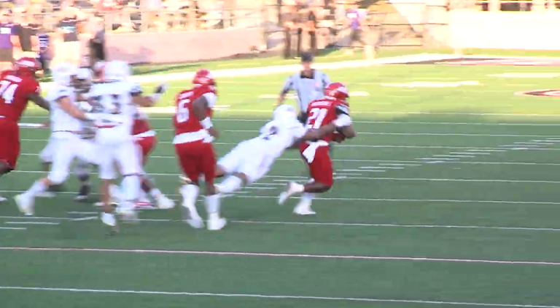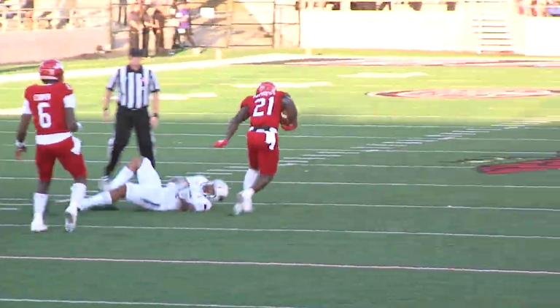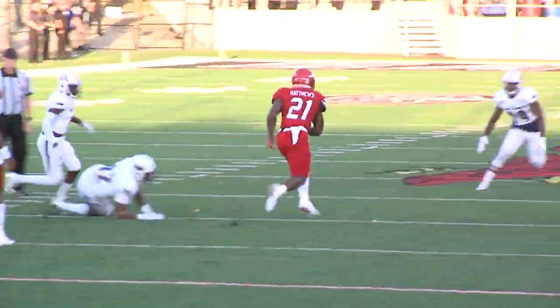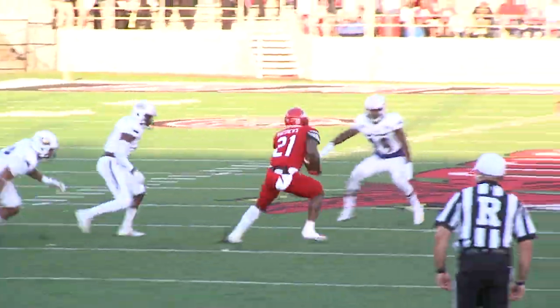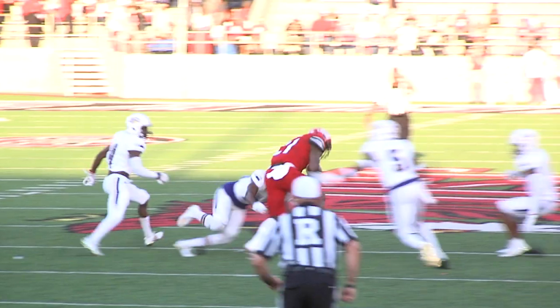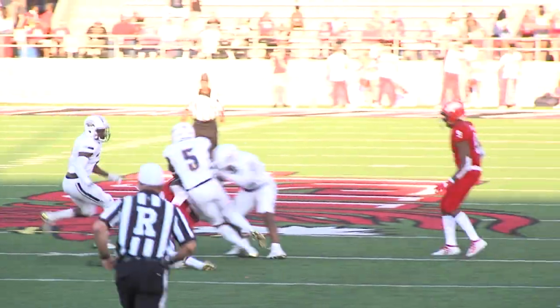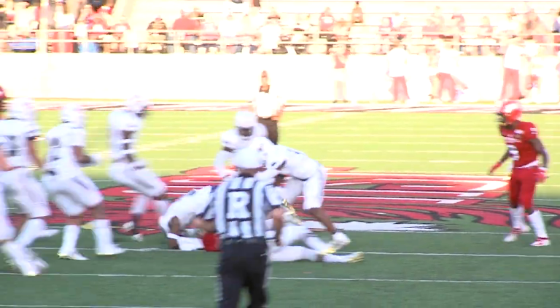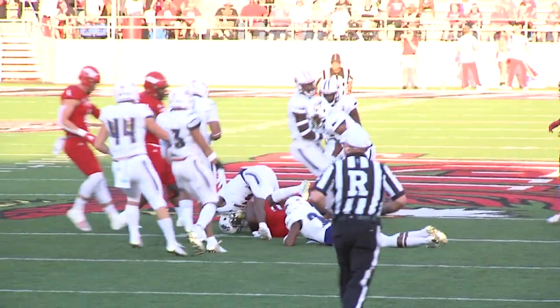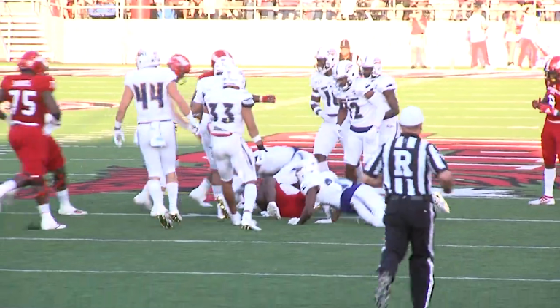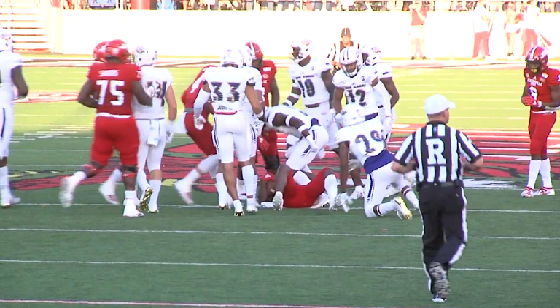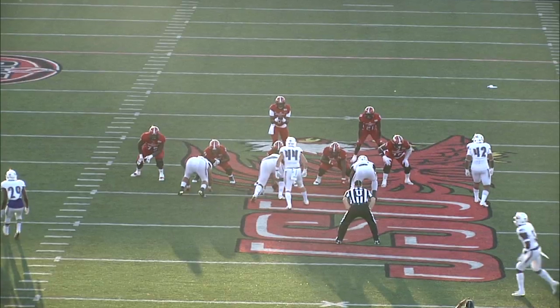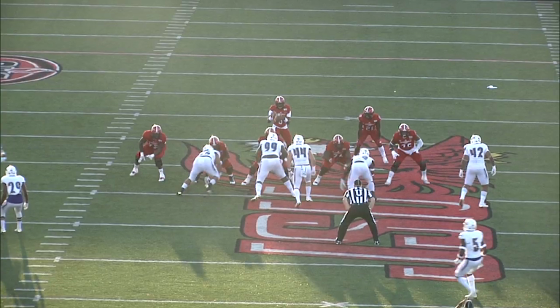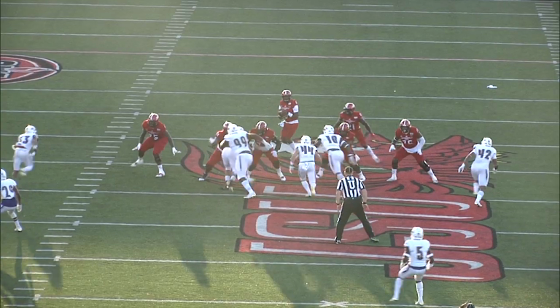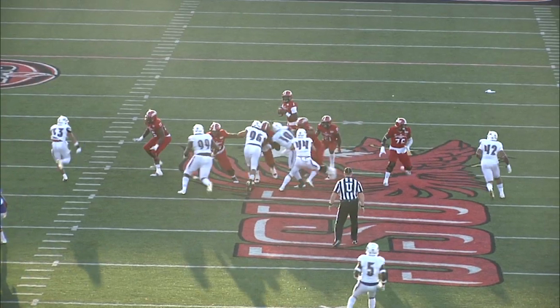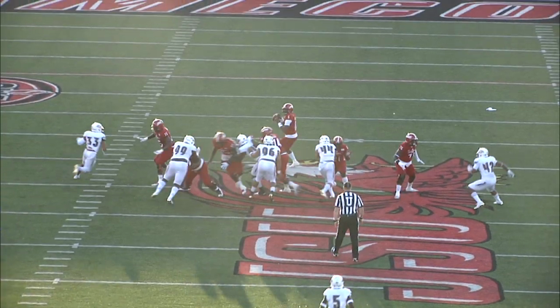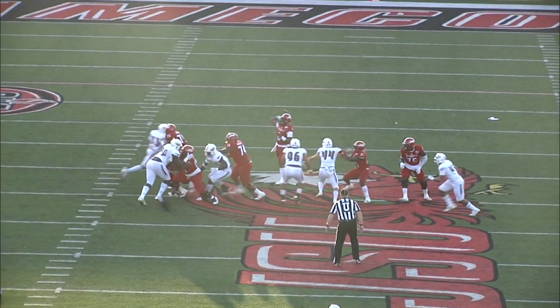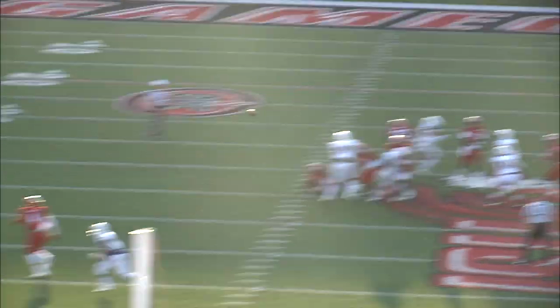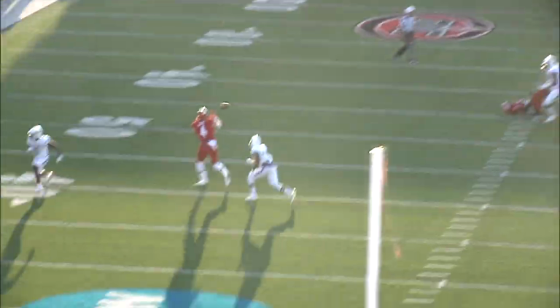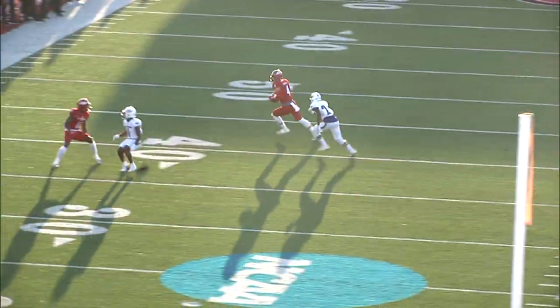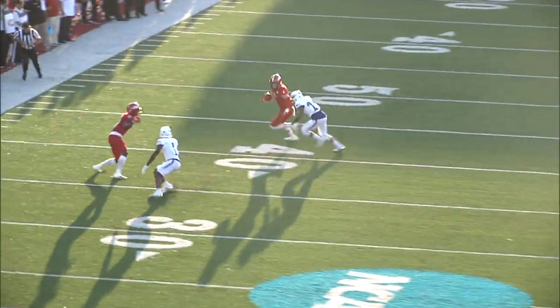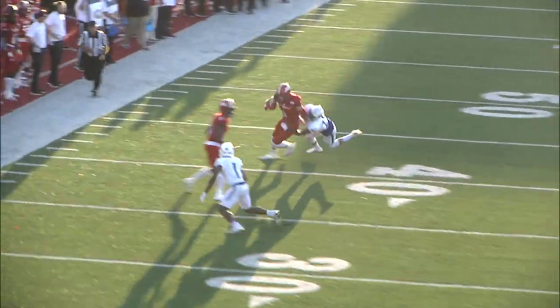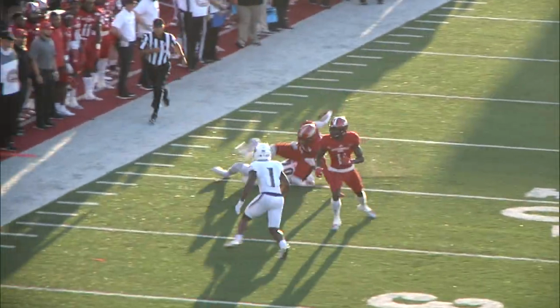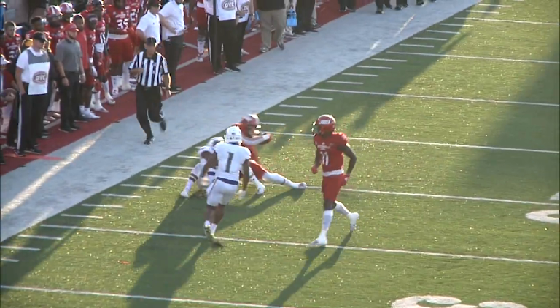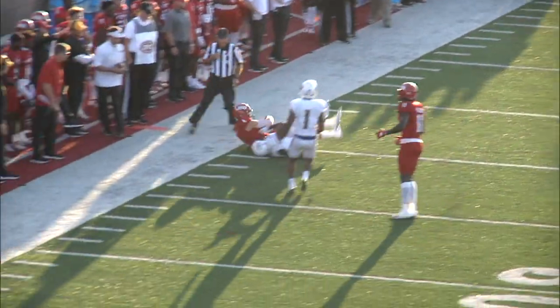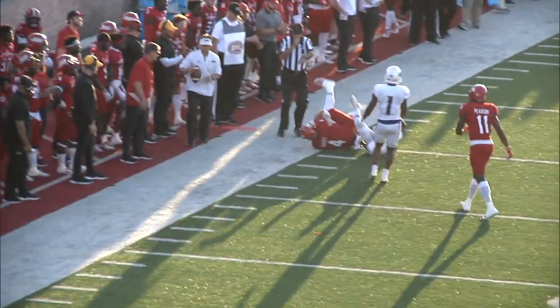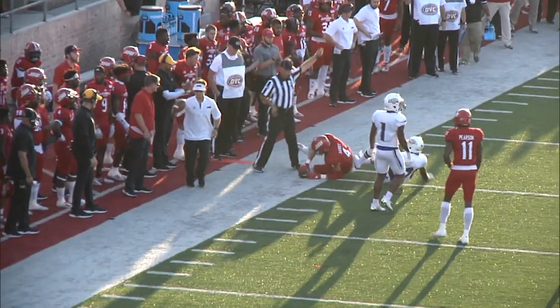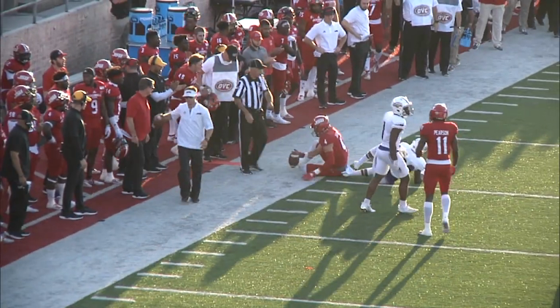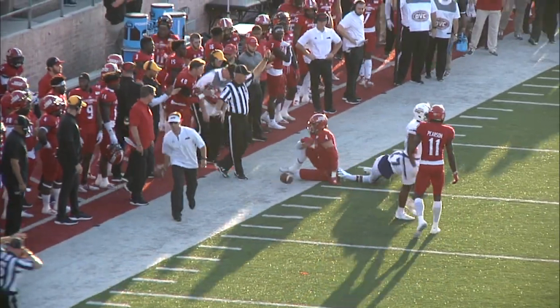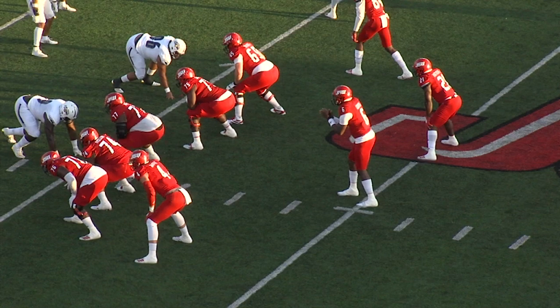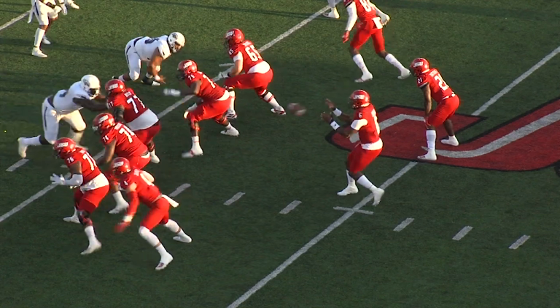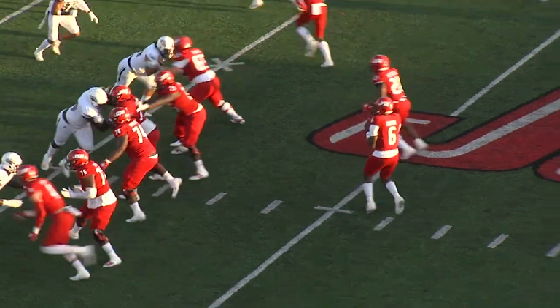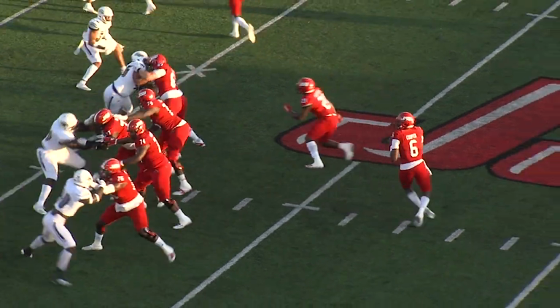Here is the gift to Matthews — a big hole. First and ten Gamecocks near midfield, here comes the blitz. Cooper's pass is caught by Trey Berry, and he is taken down inside. Out there and make those blocks.